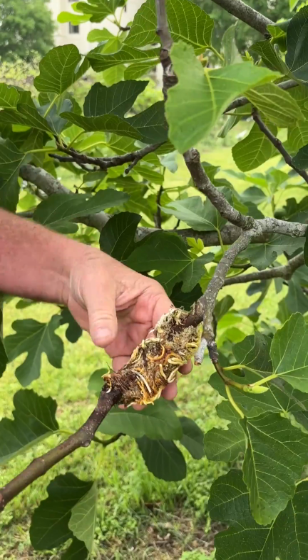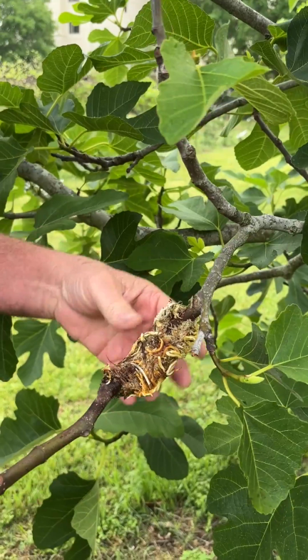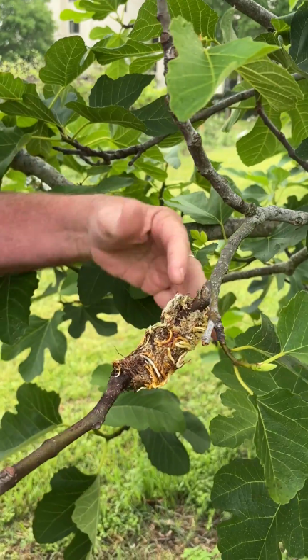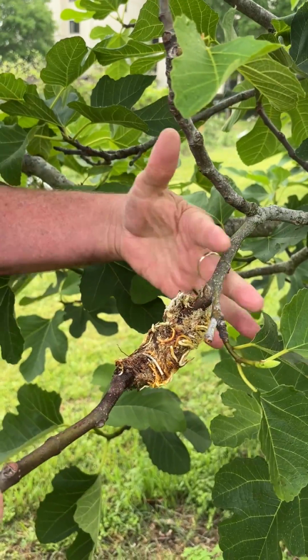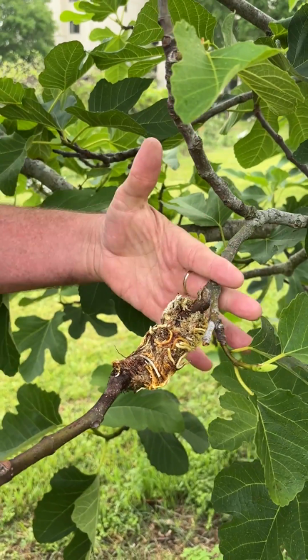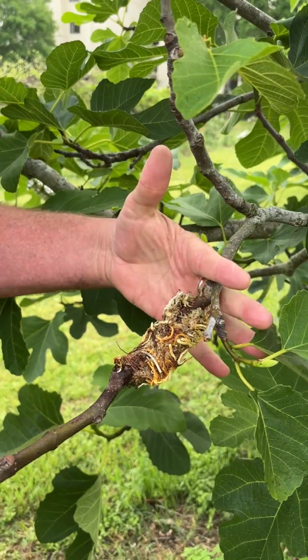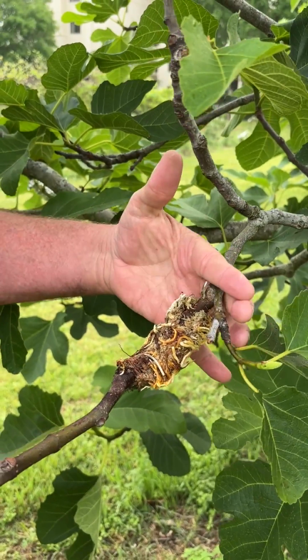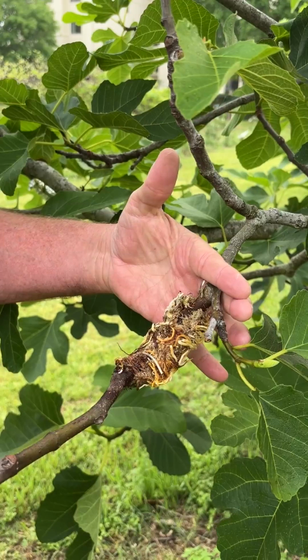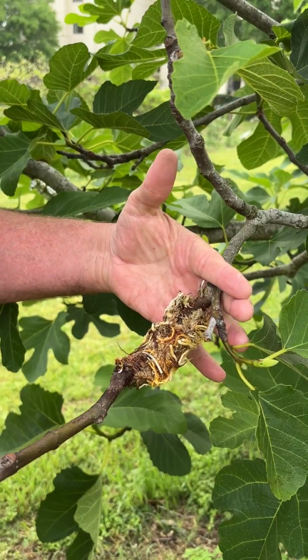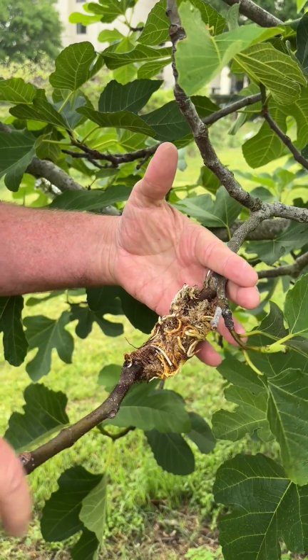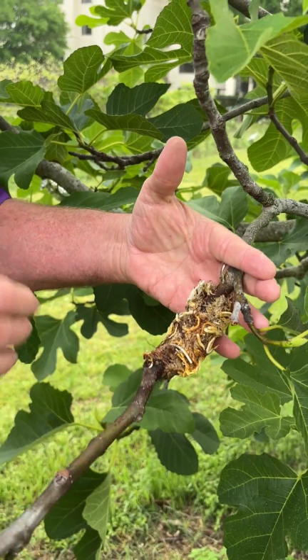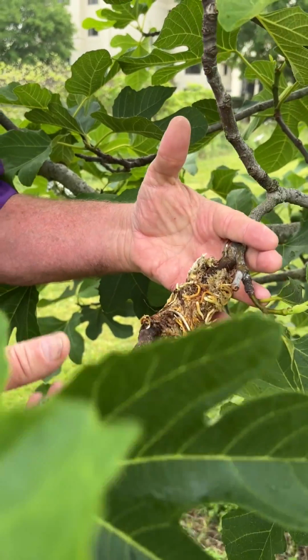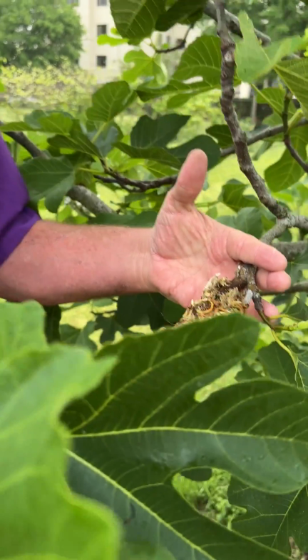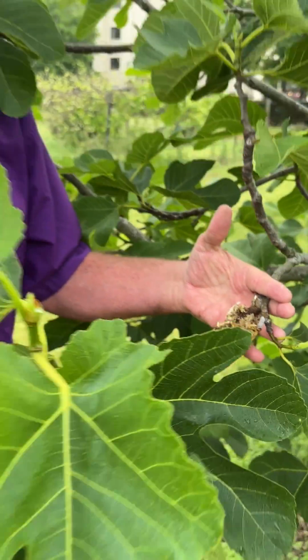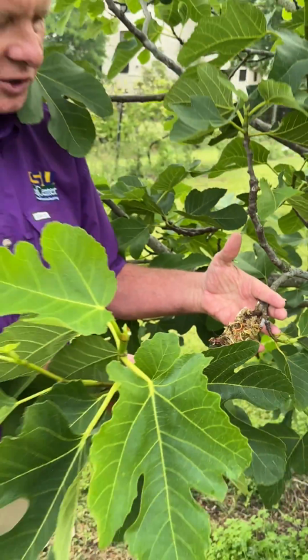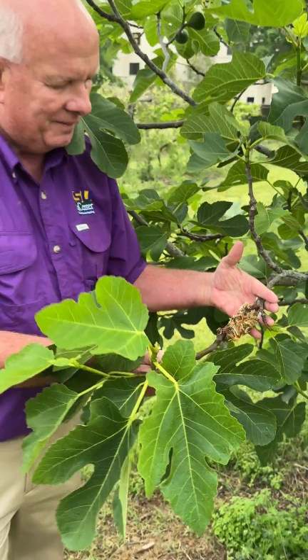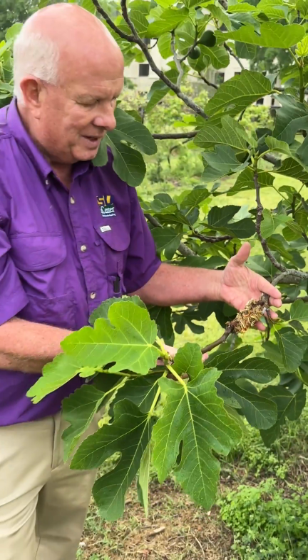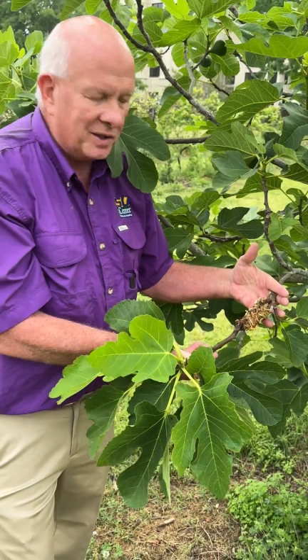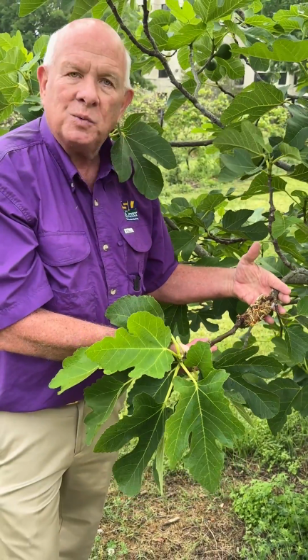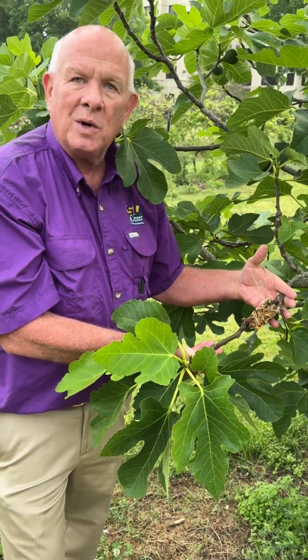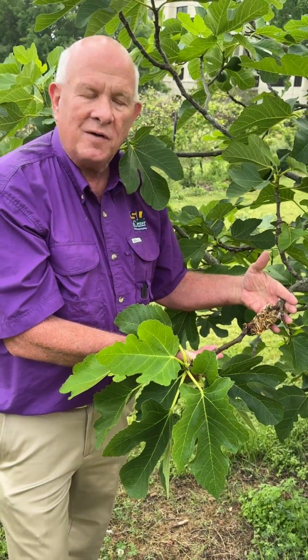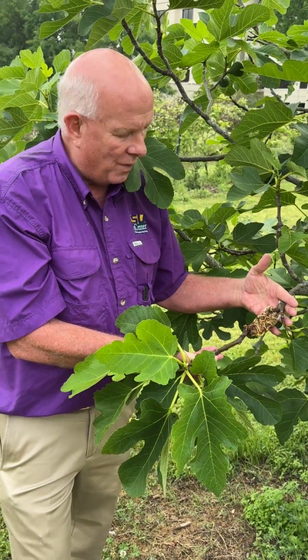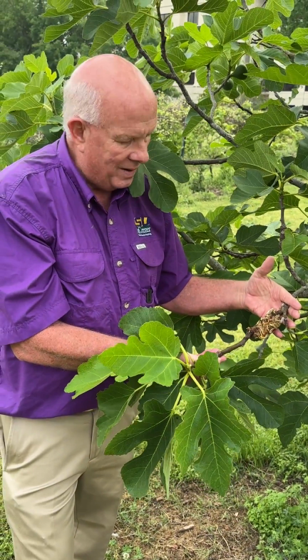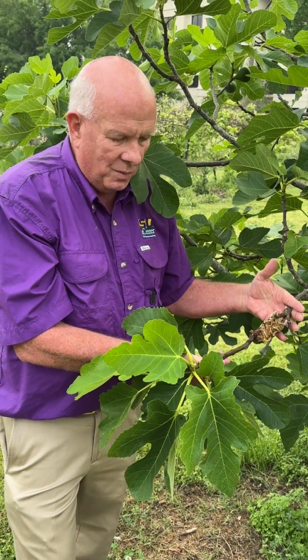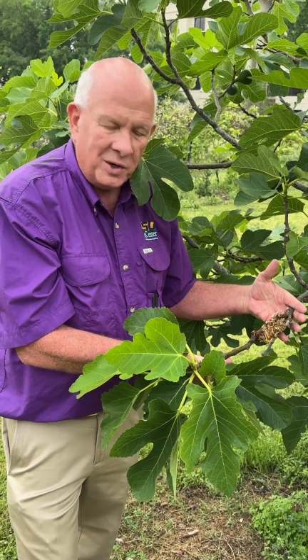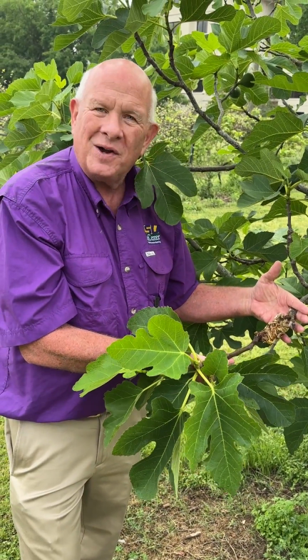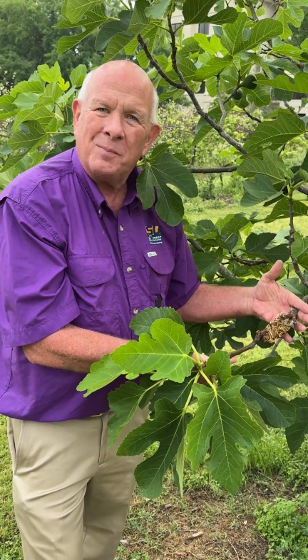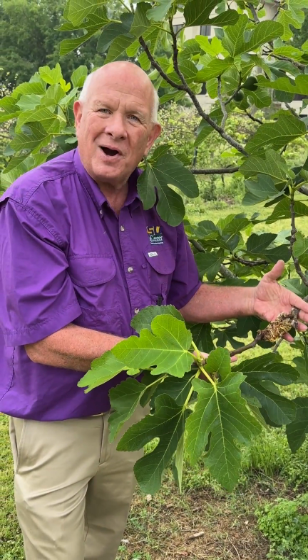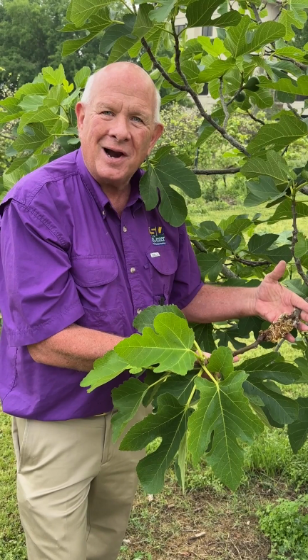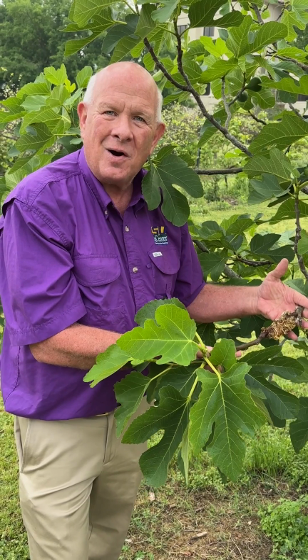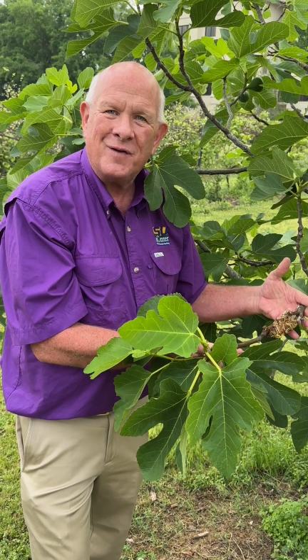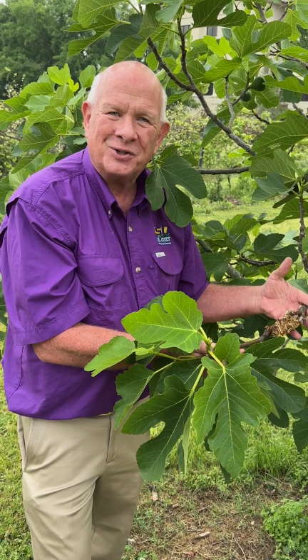I'm going to go ahead and snip it here, and now we have a new fig tree. This is what we're looking for when we do a simple air layer on a fig tree.